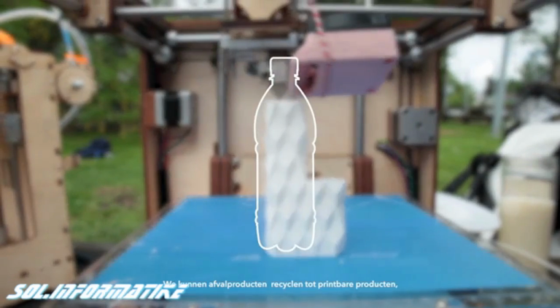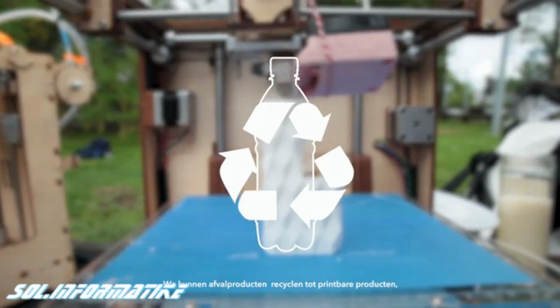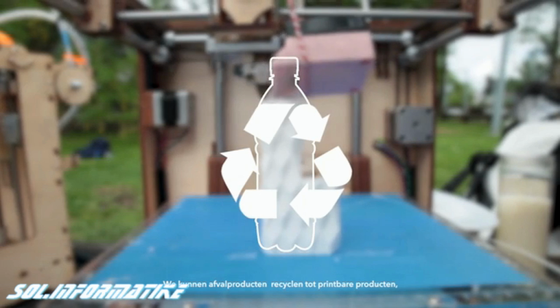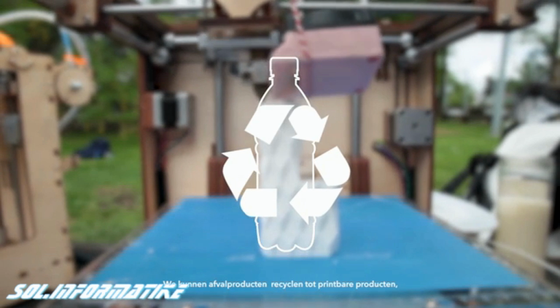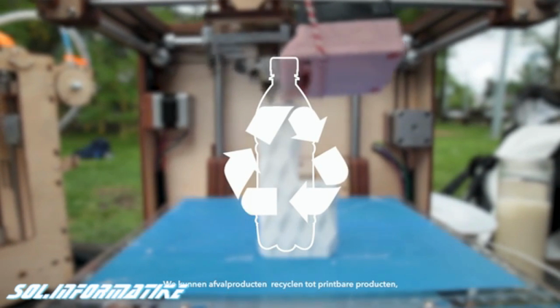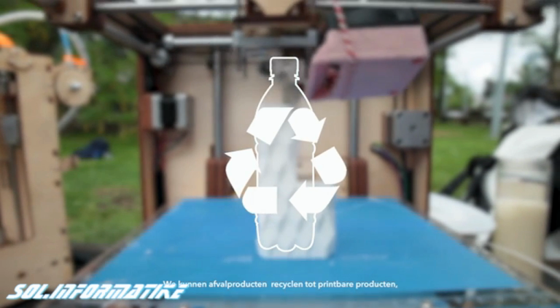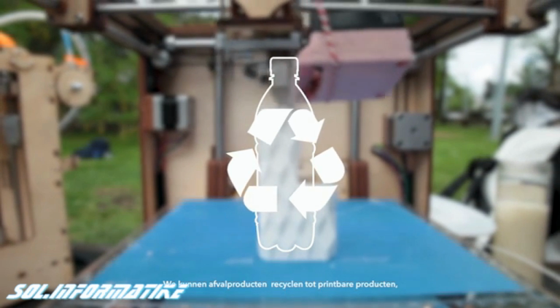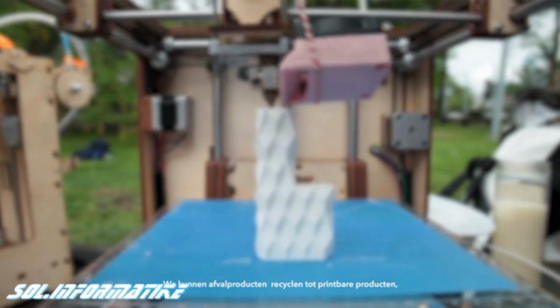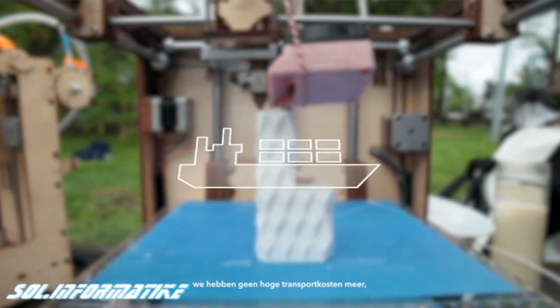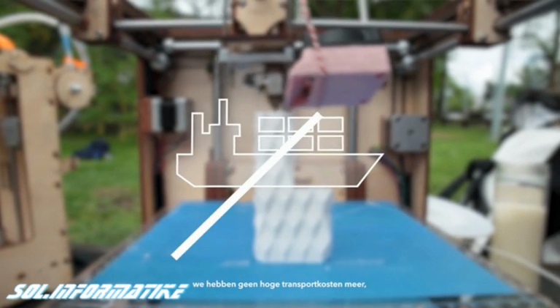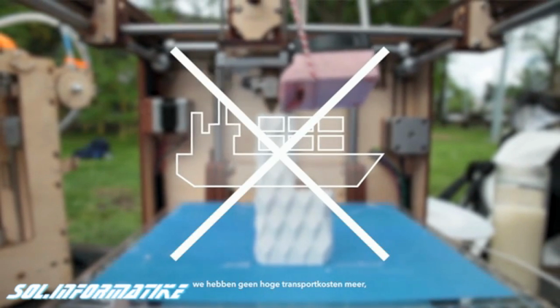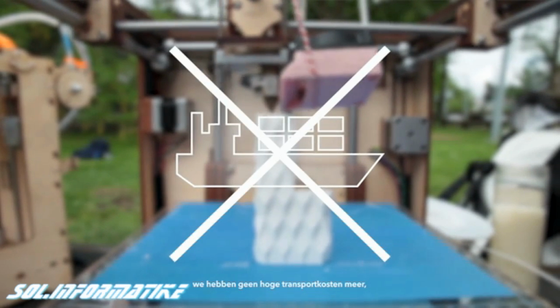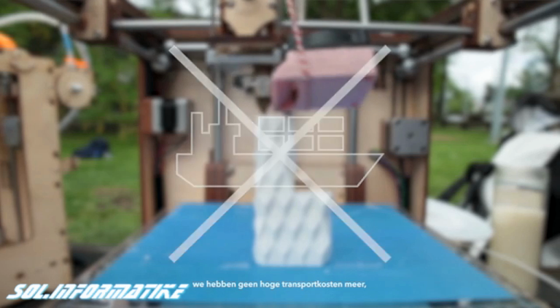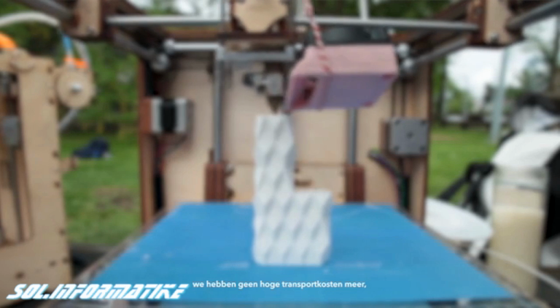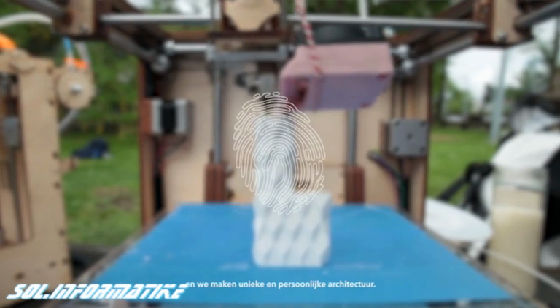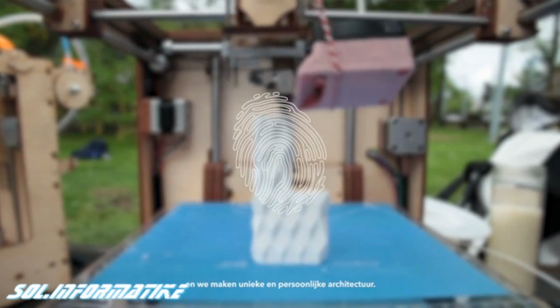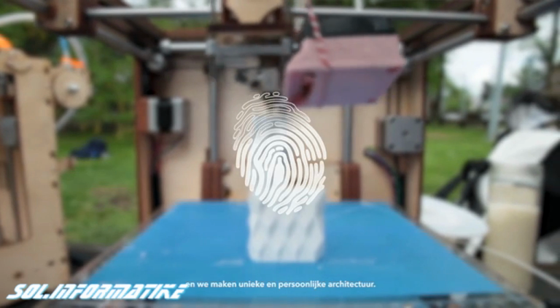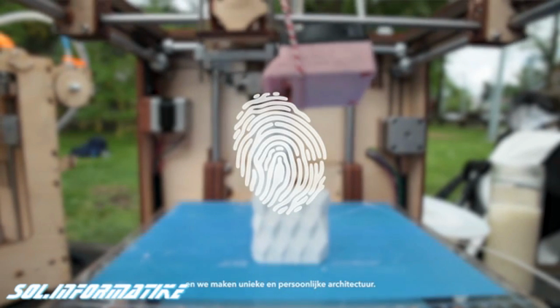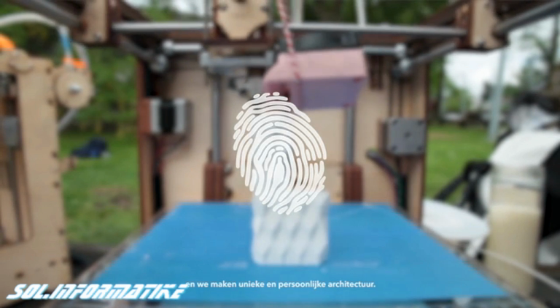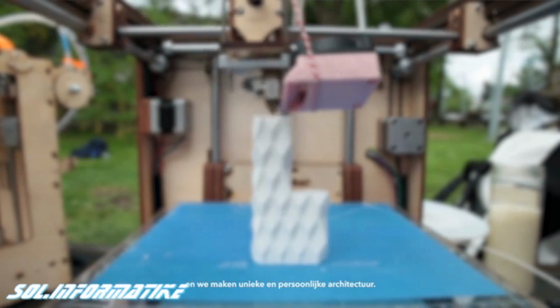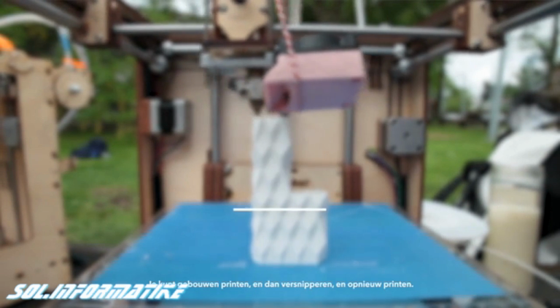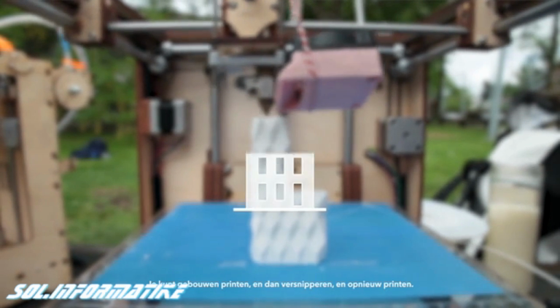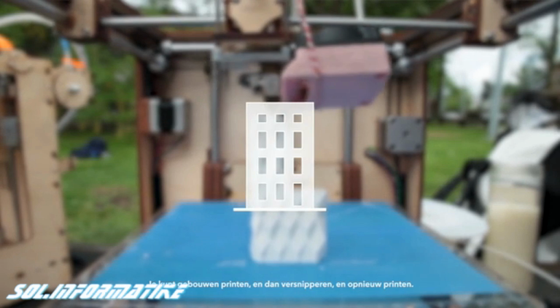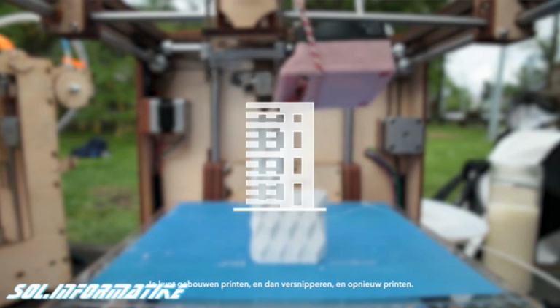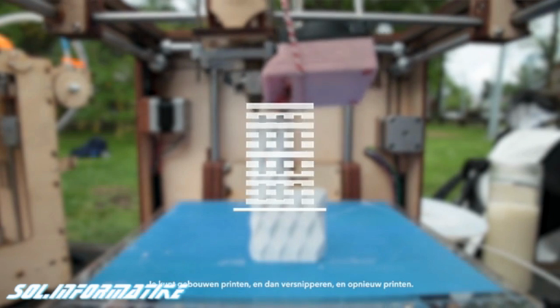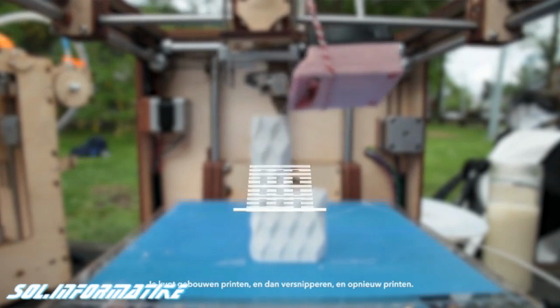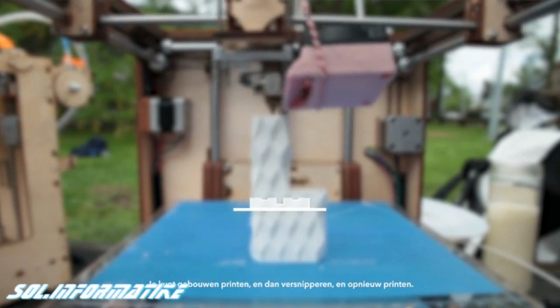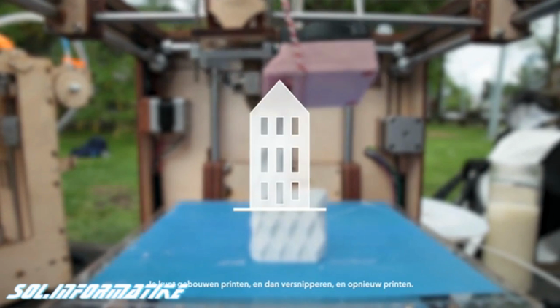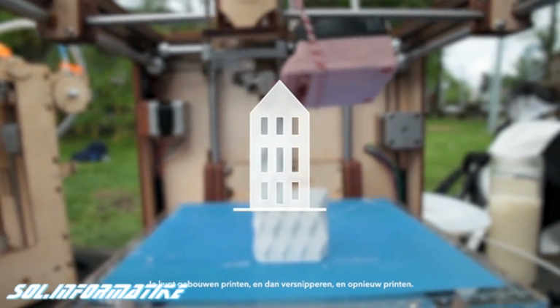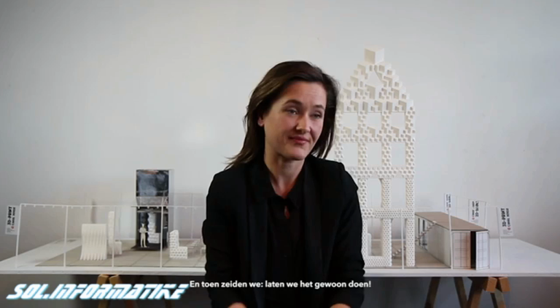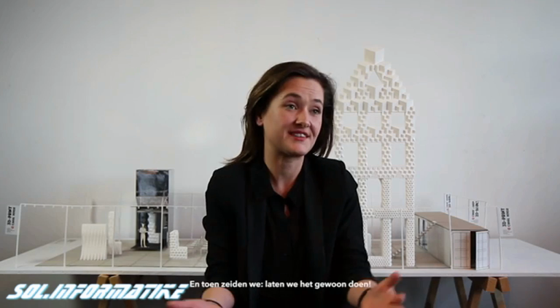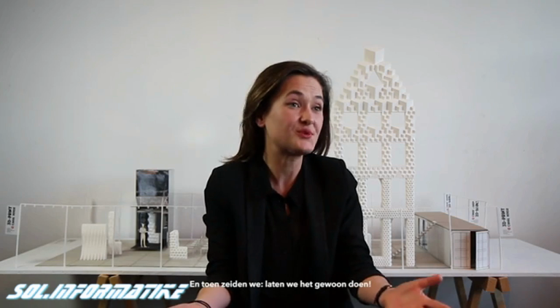We can really recycle waste materials into printable materials, eliminate large transport costs, and really make unique and personalized architecture. You can print buildings, then just shred them and print them anew. And then we said, let's just do it.